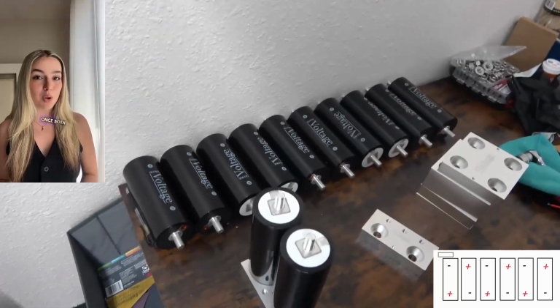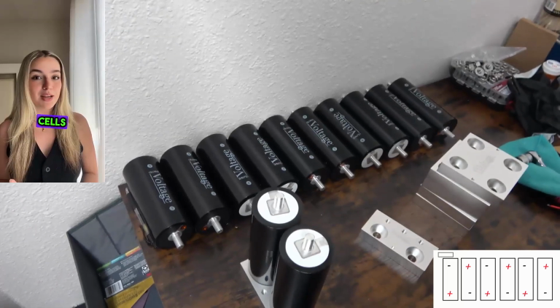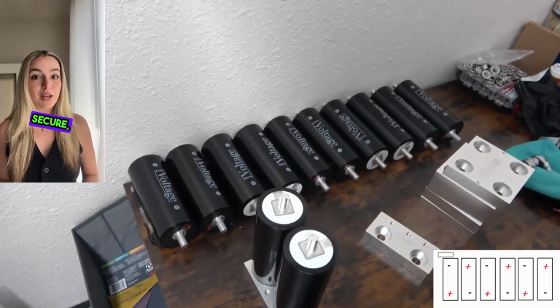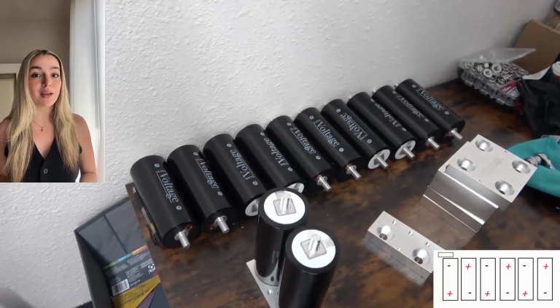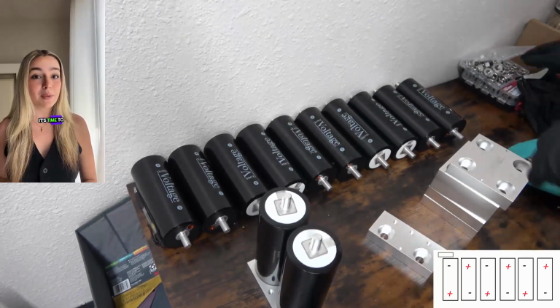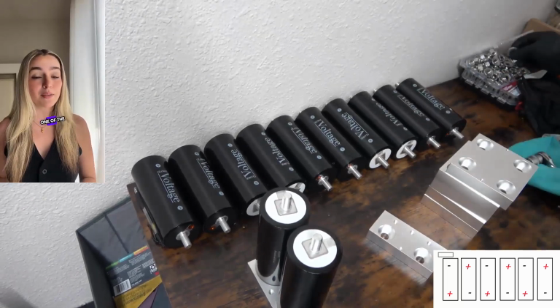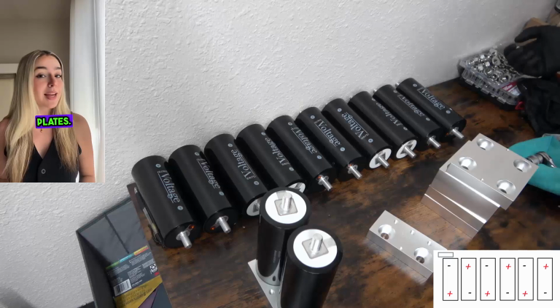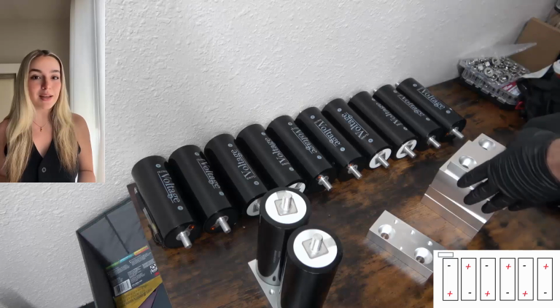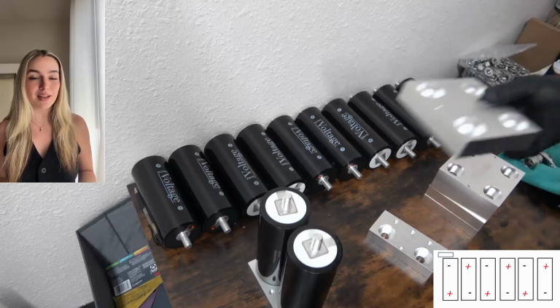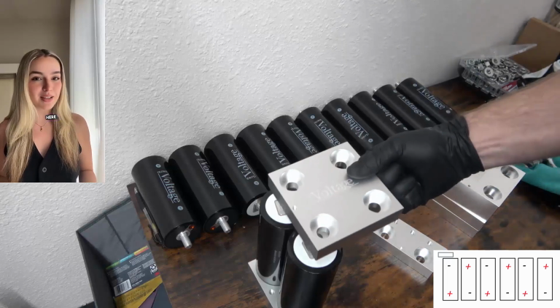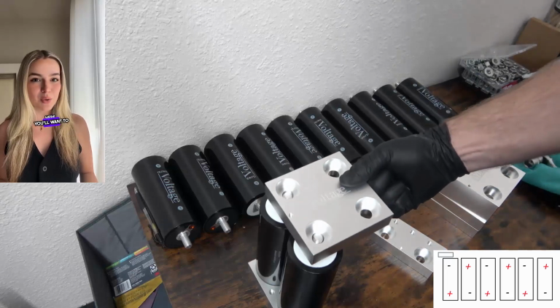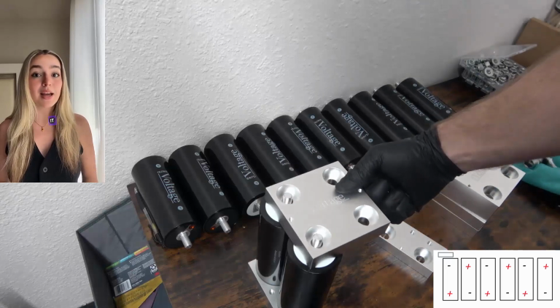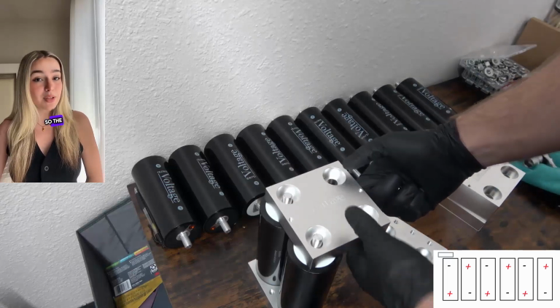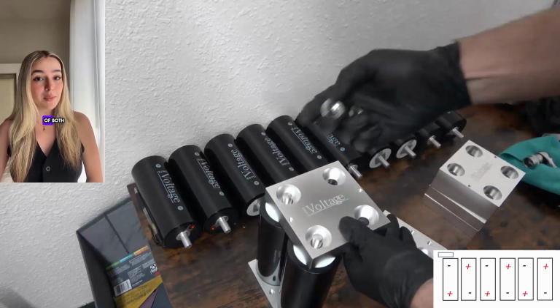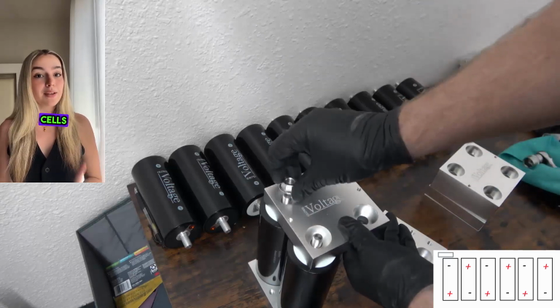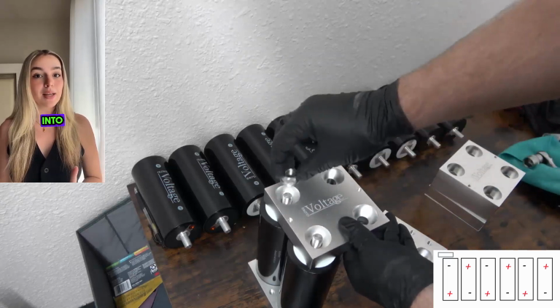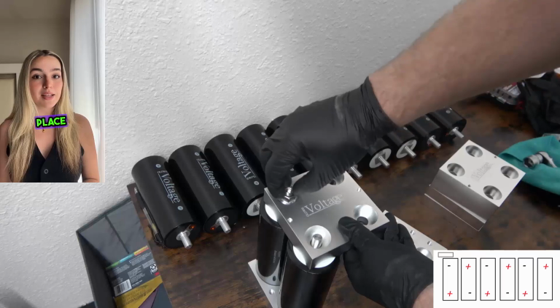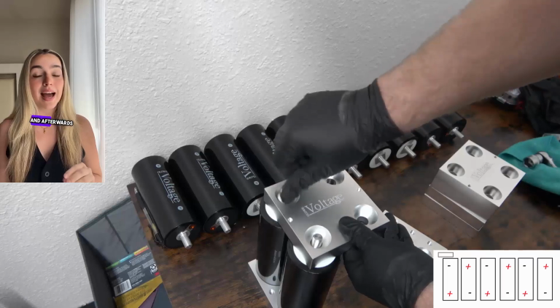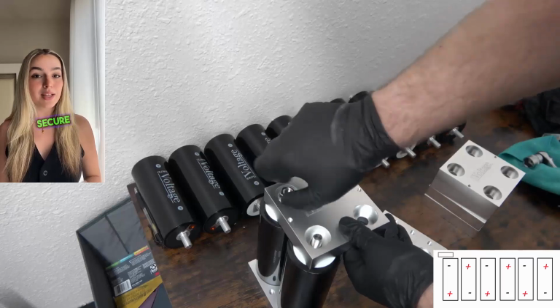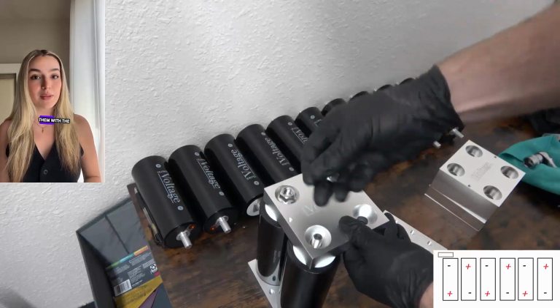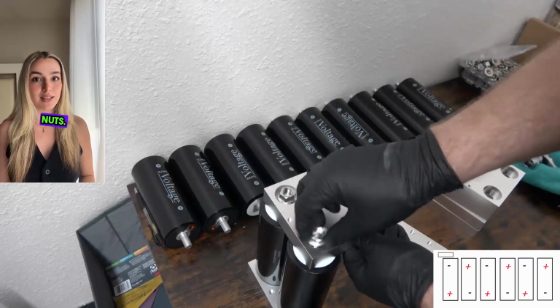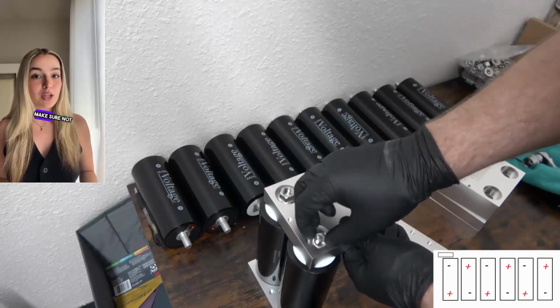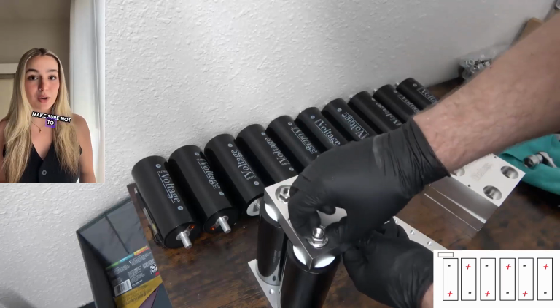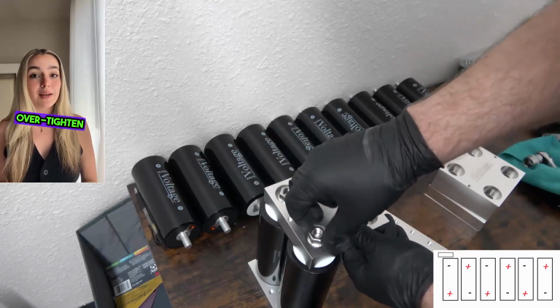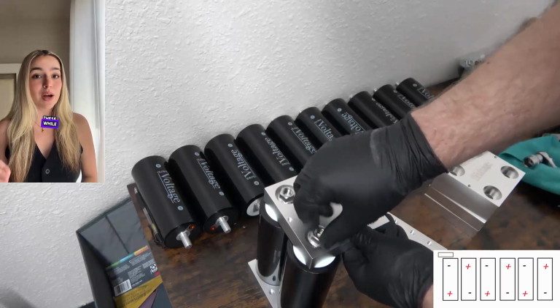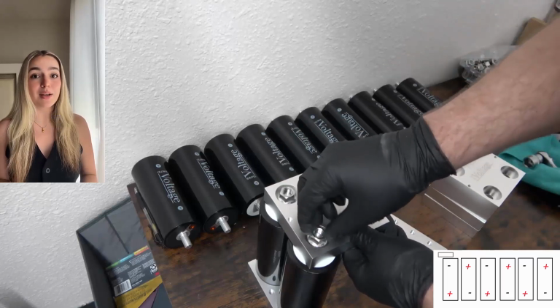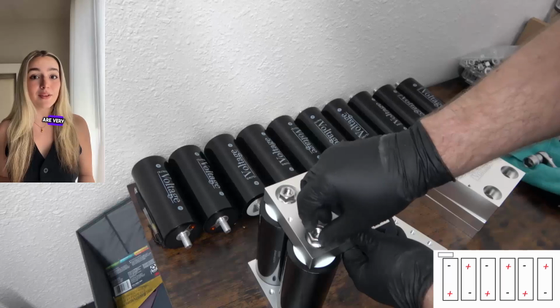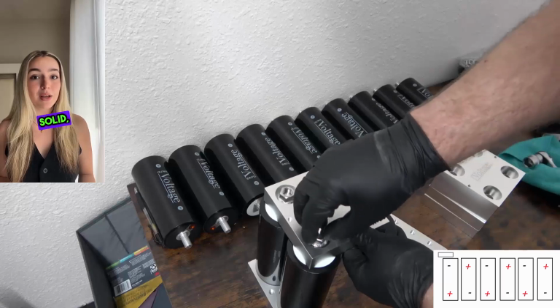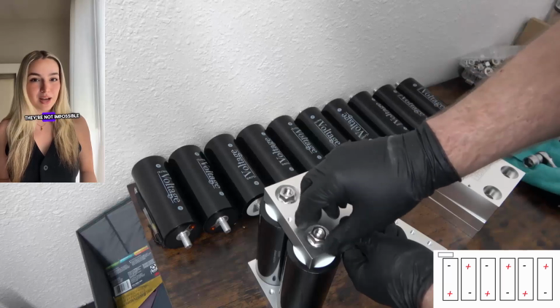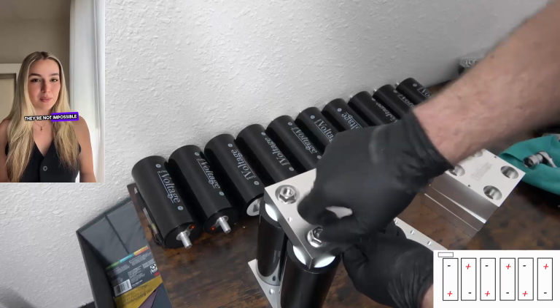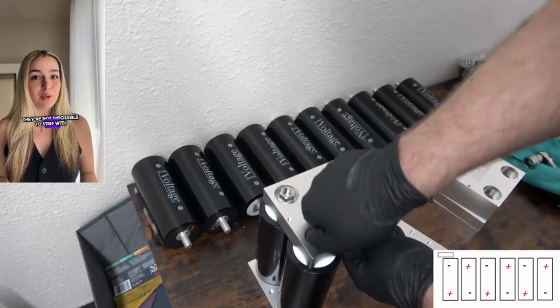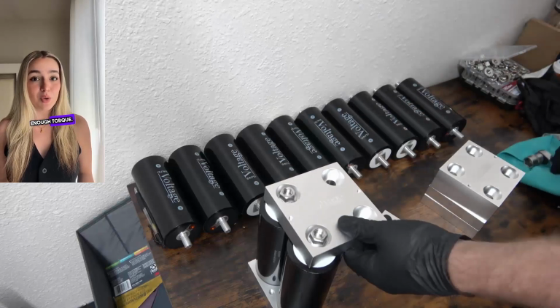Once both cells are secure, it's time to grab one of the mid plates. You'll want to line it up so the studs of both cells slide into place, and afterwards secure them with the nuts. Make sure not to over-tighten these. While M12 studs are very solid, they're not impossible to strip with enough torque.